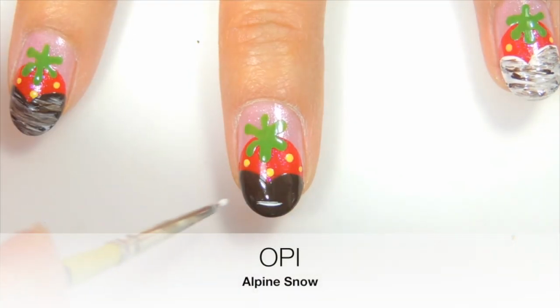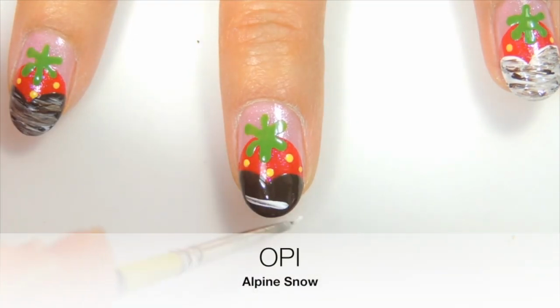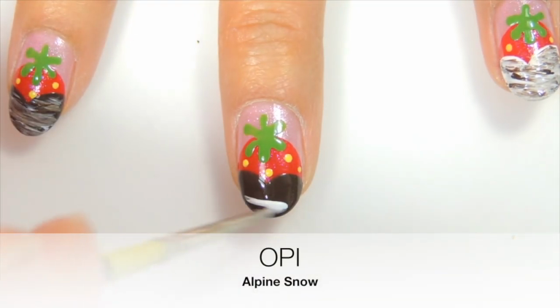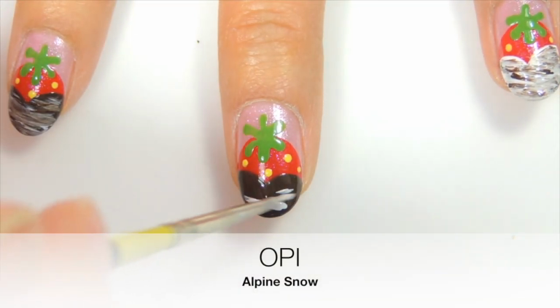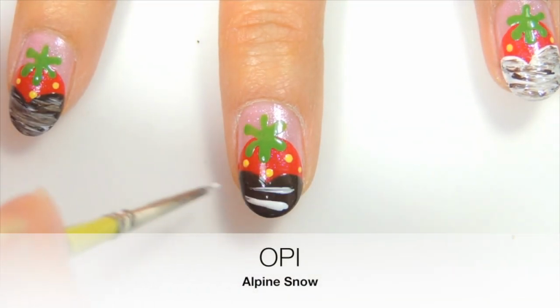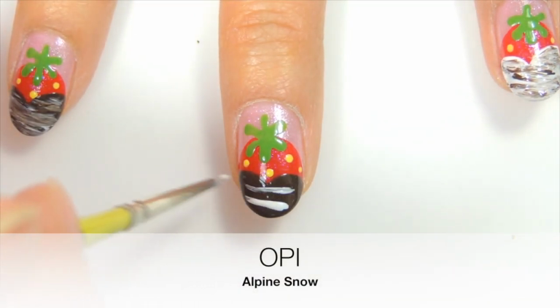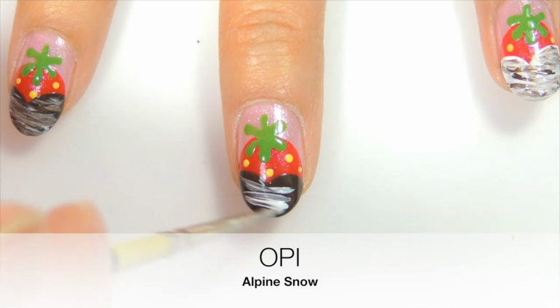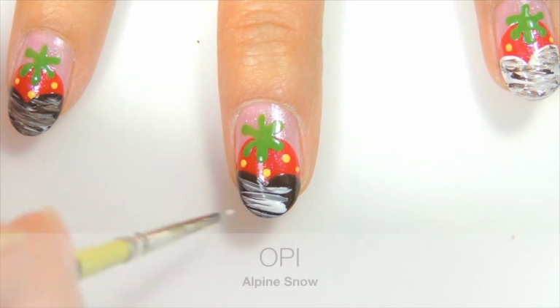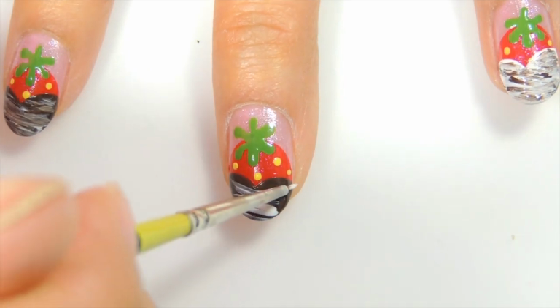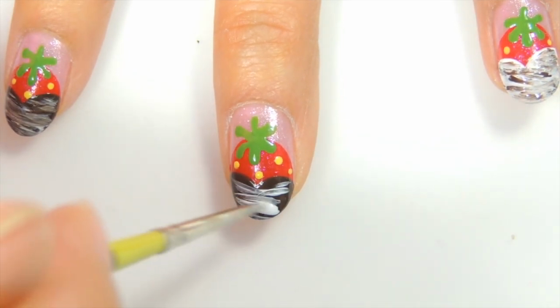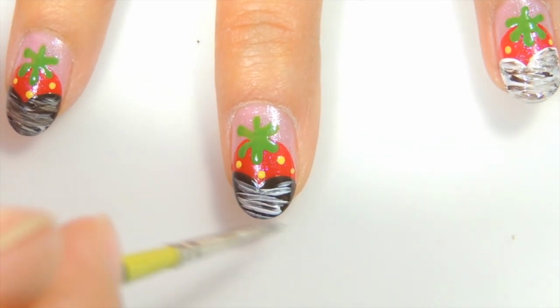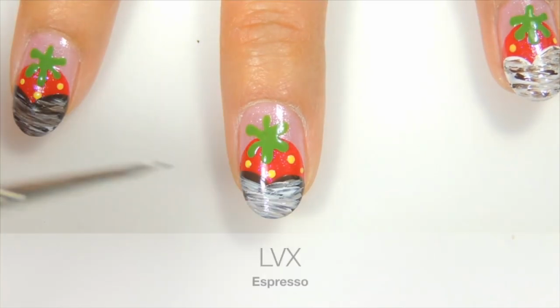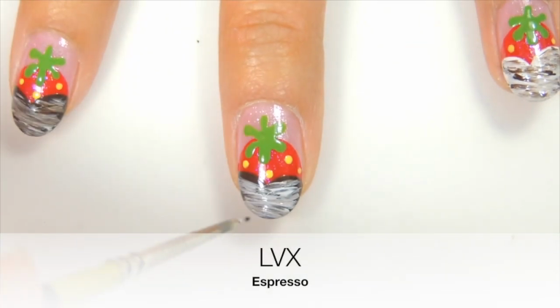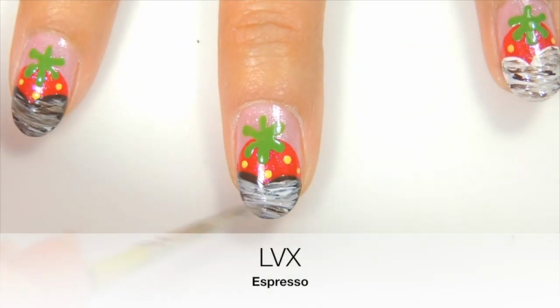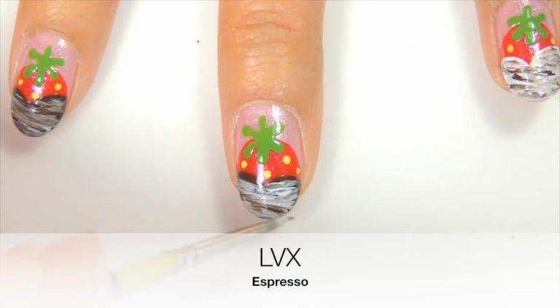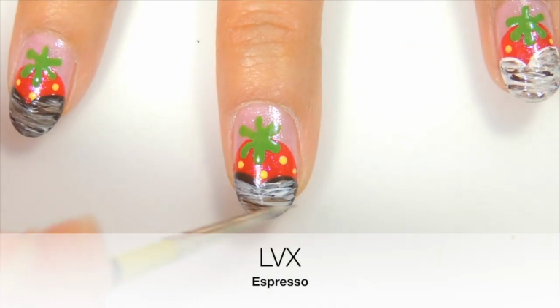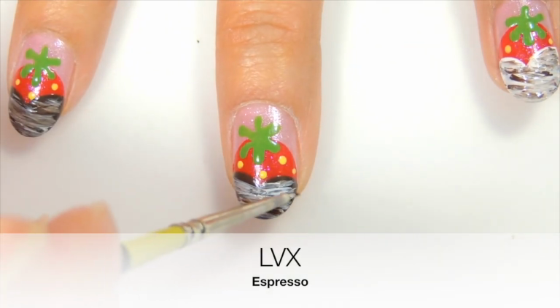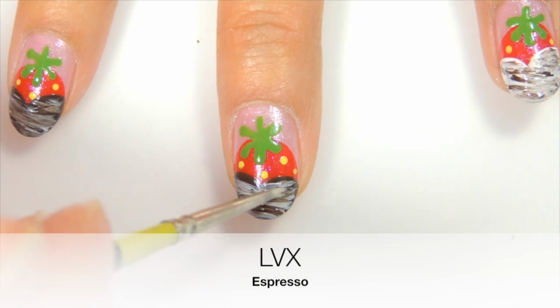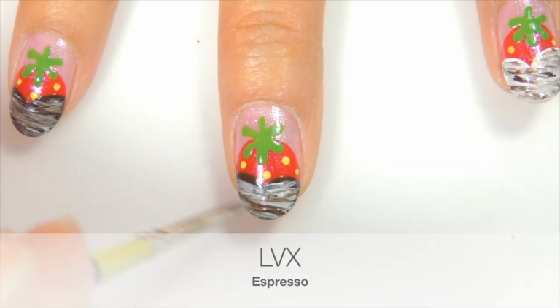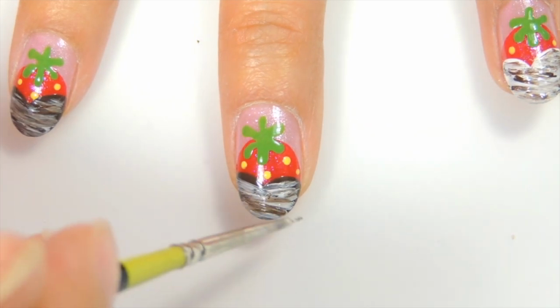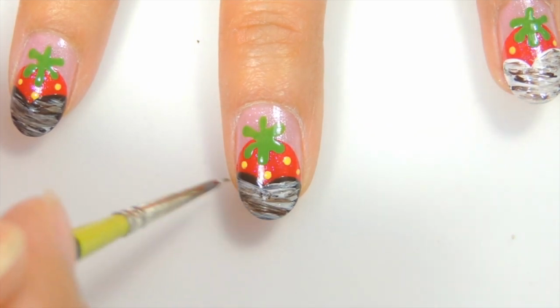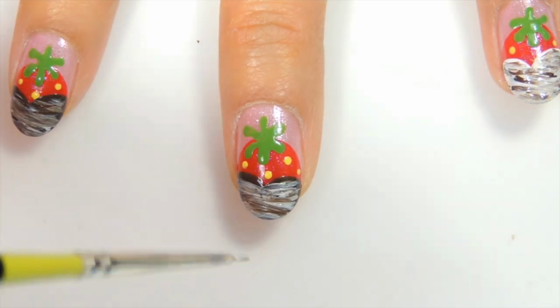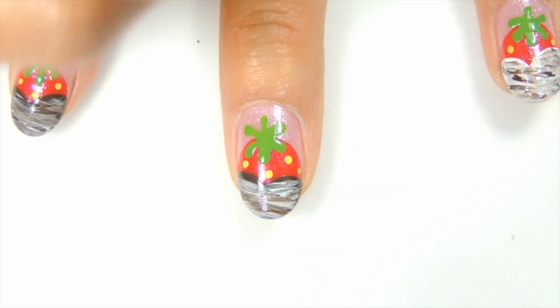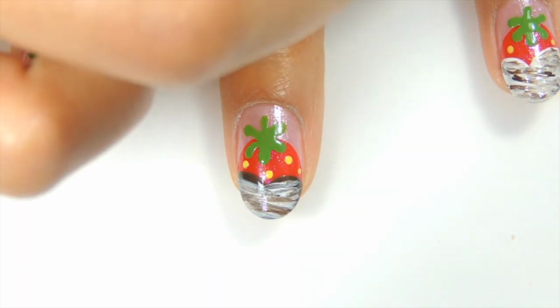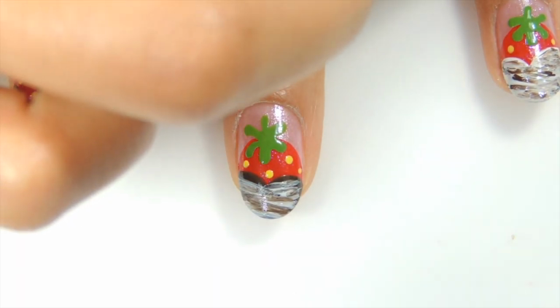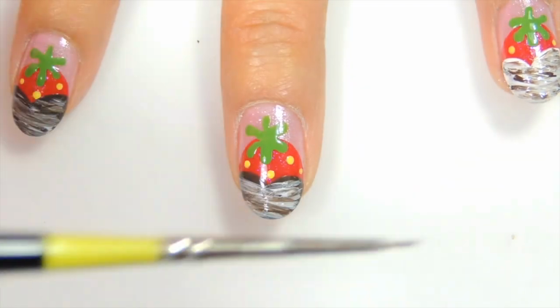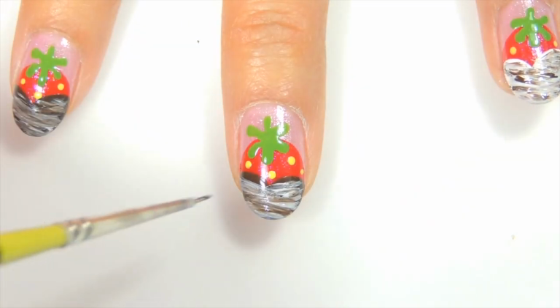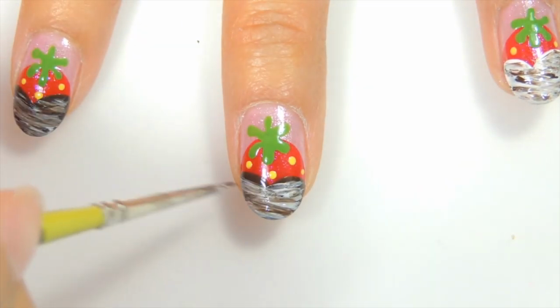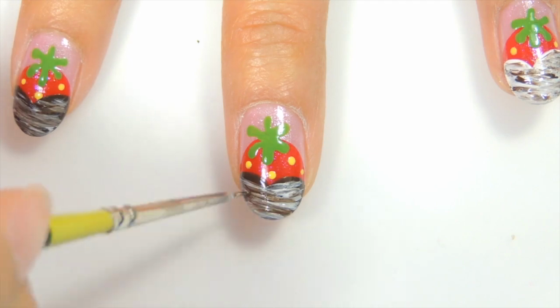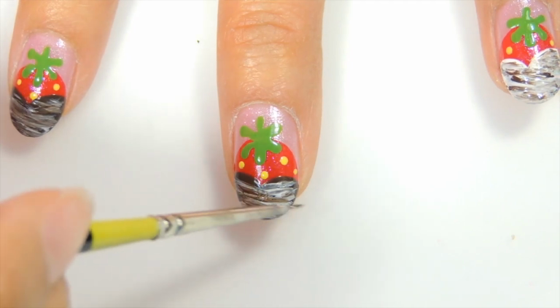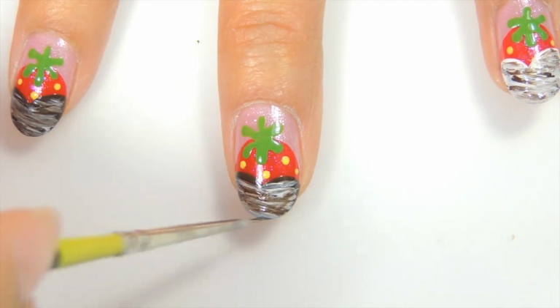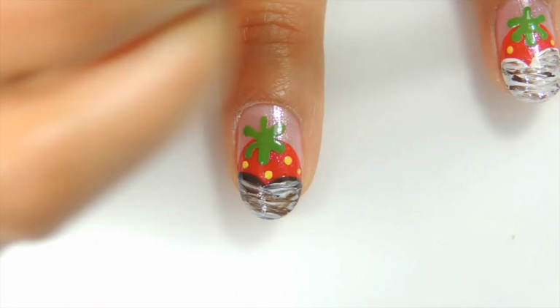Now taking a white polish and a thin nail art brush, you just want to make random strokes. Now with this same brown polish that we used before, you just want to apply that on the thin nail art brush and make random strokes. This will create the illusion of drizzled chocolate.